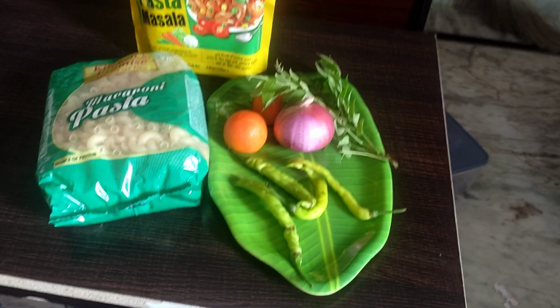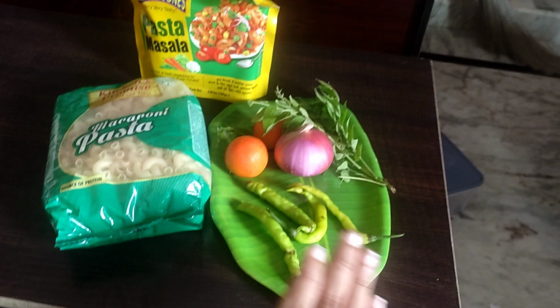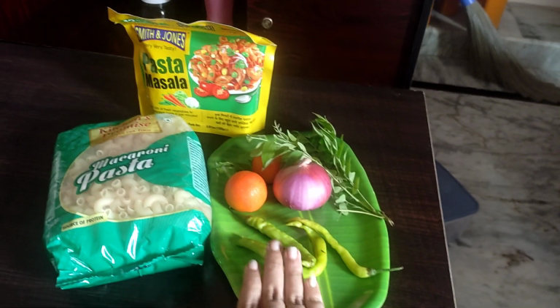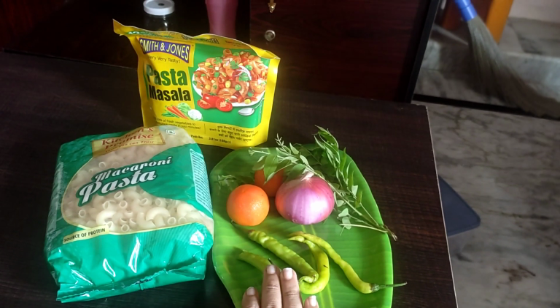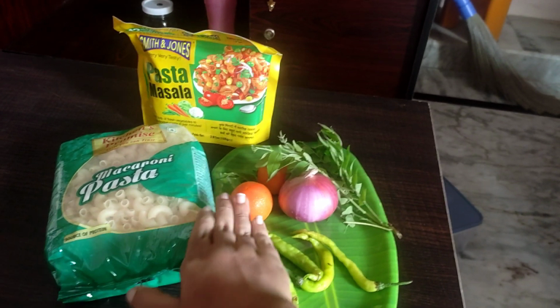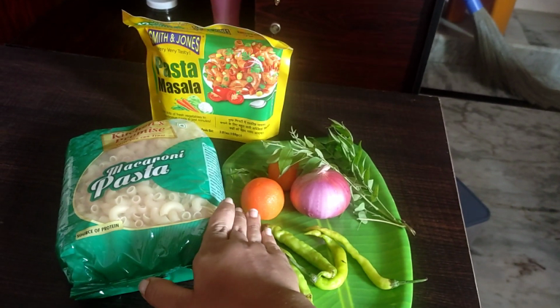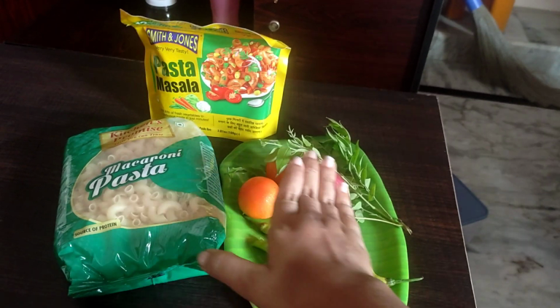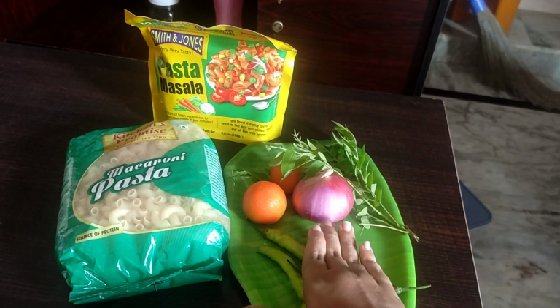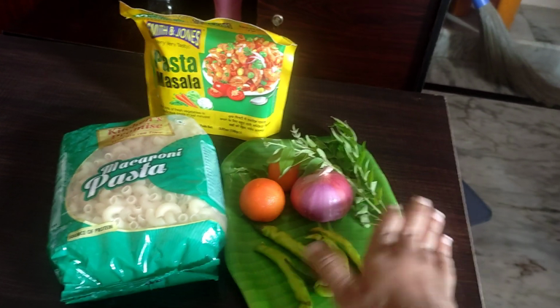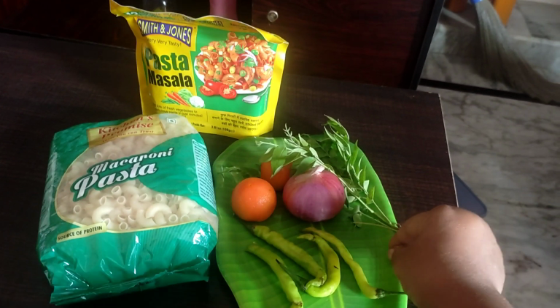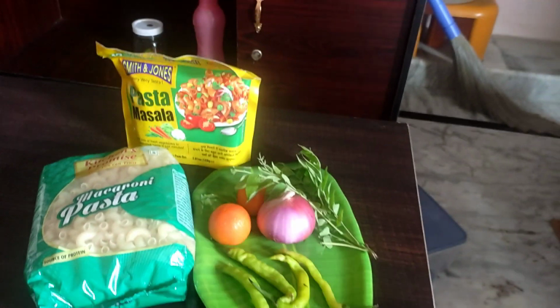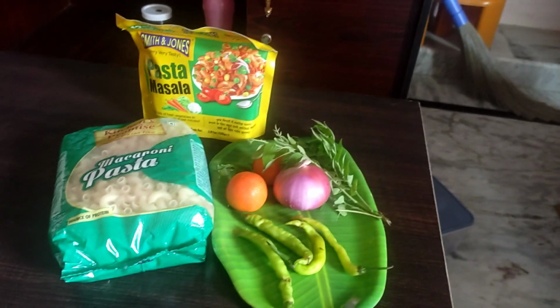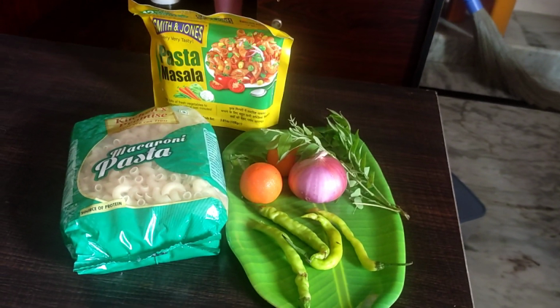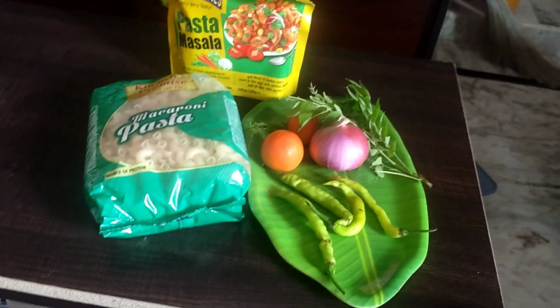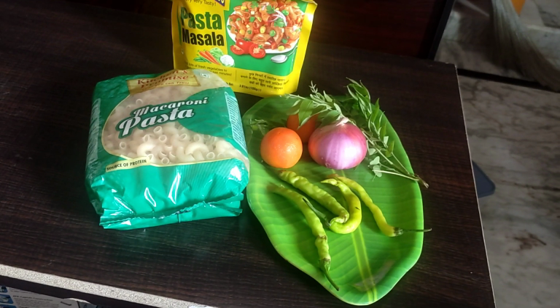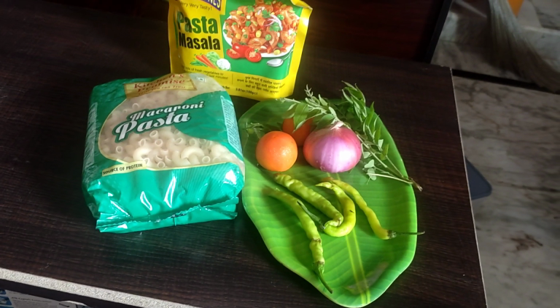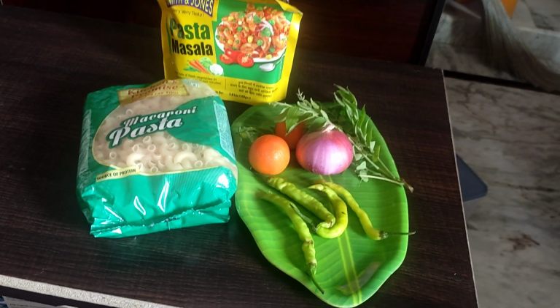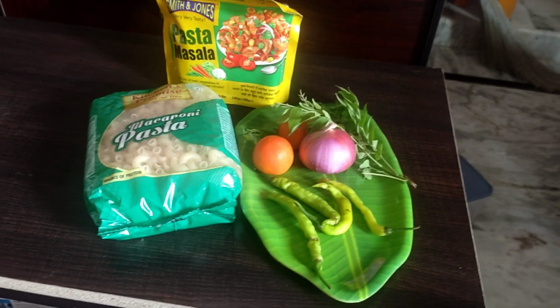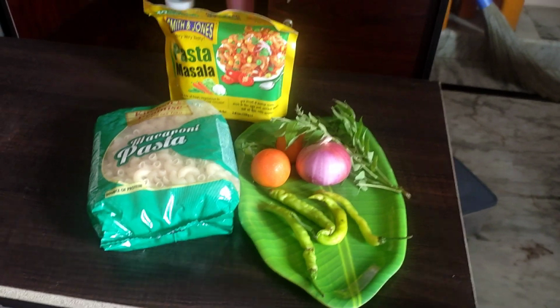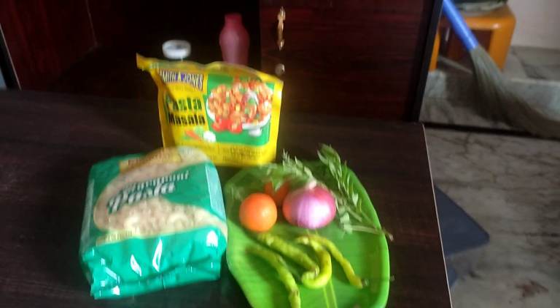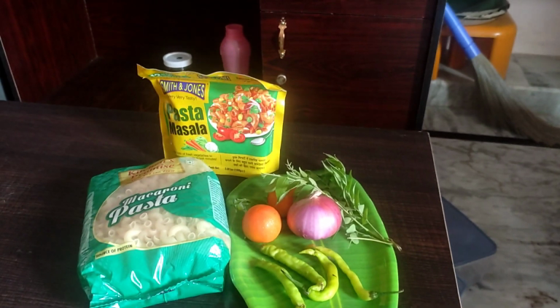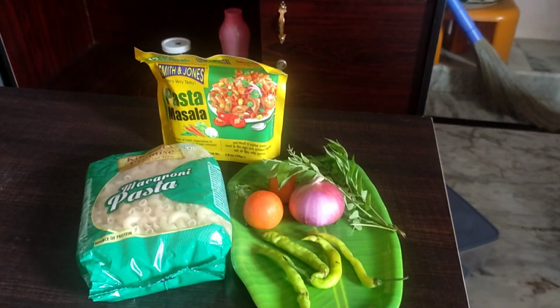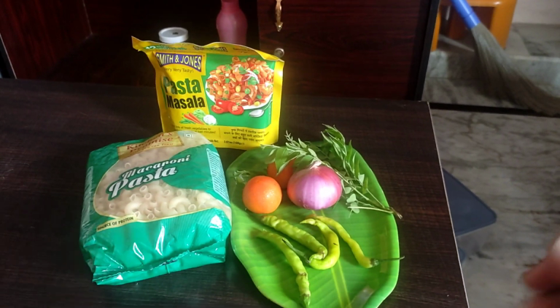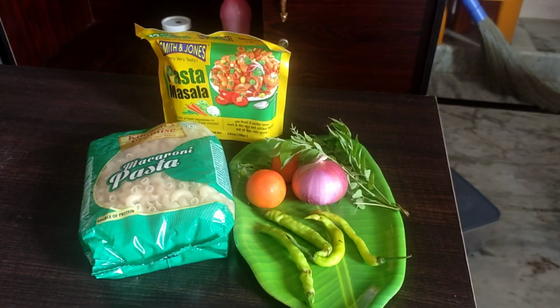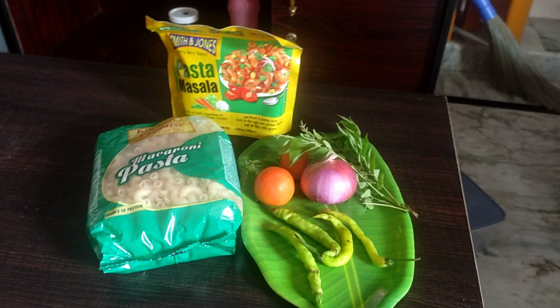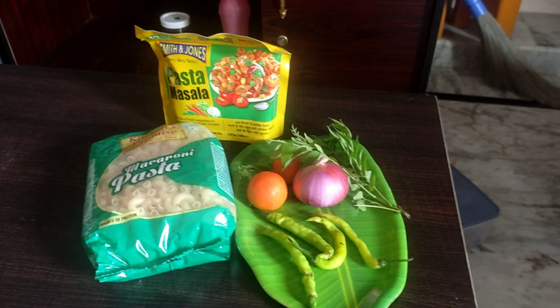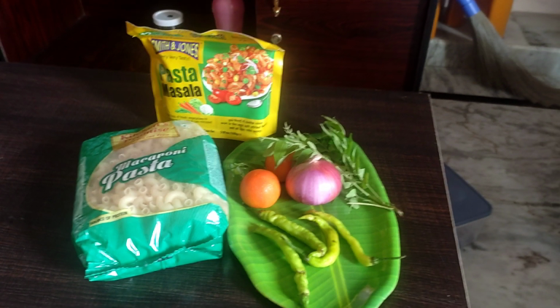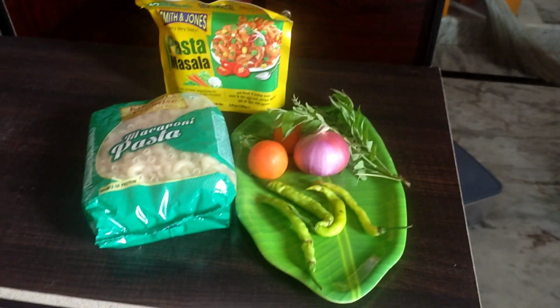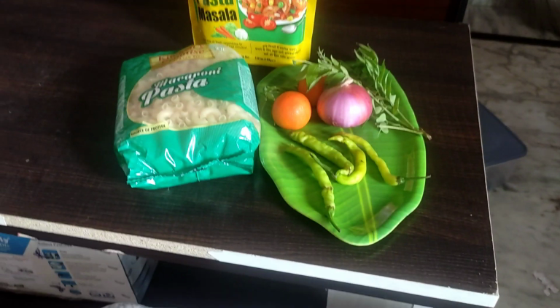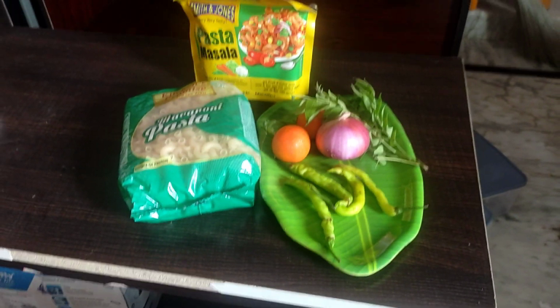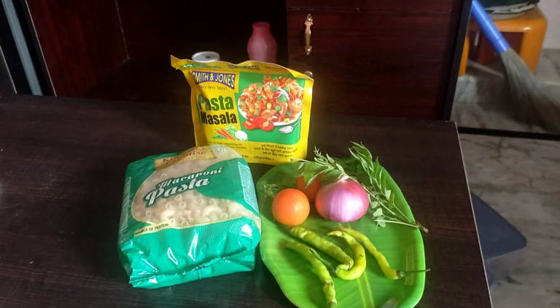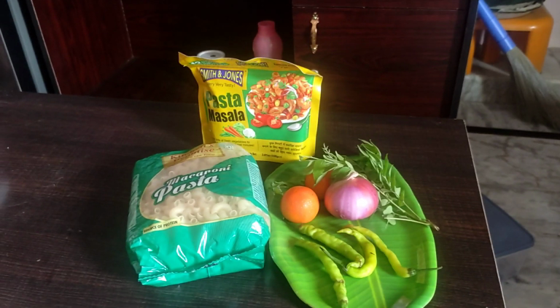I will add a little tomato, onion and garlic. Let's get started in two to three minutes.